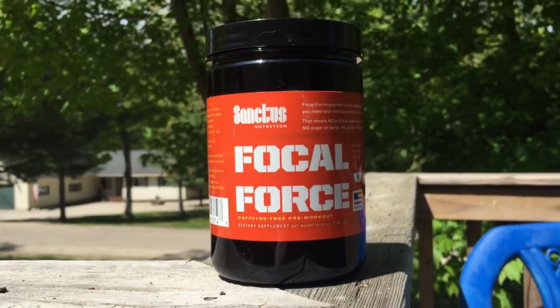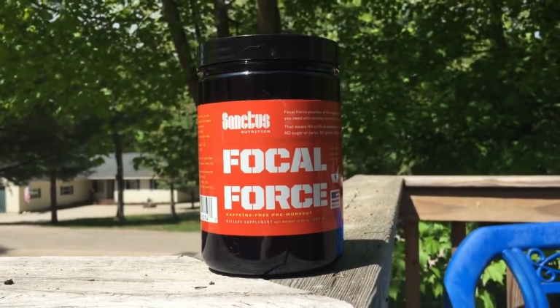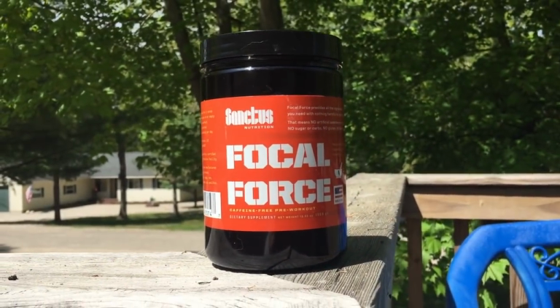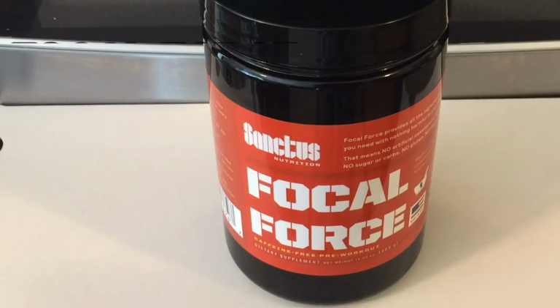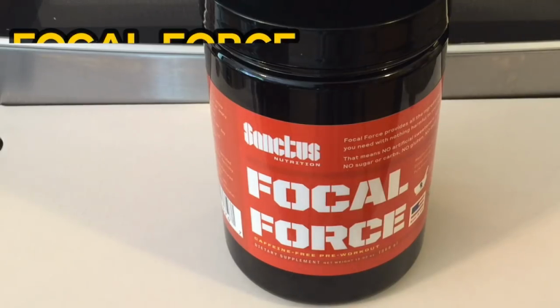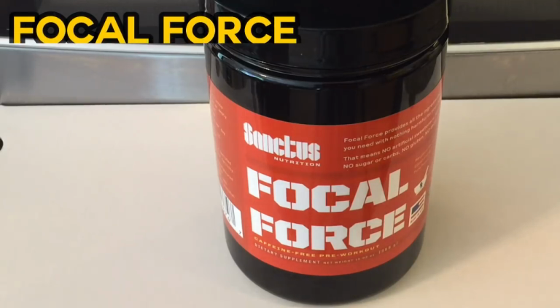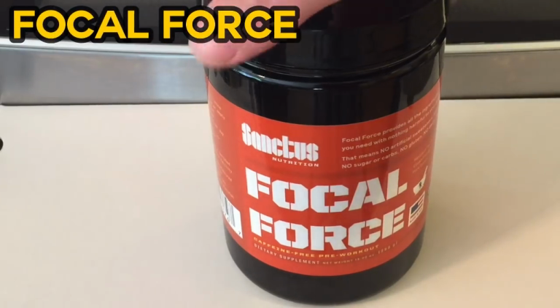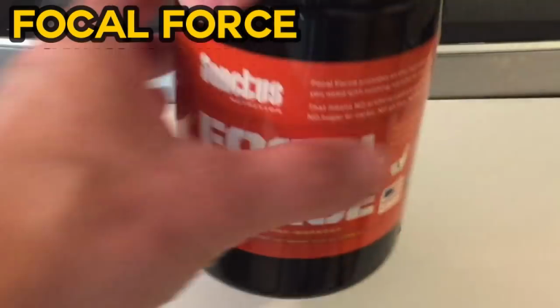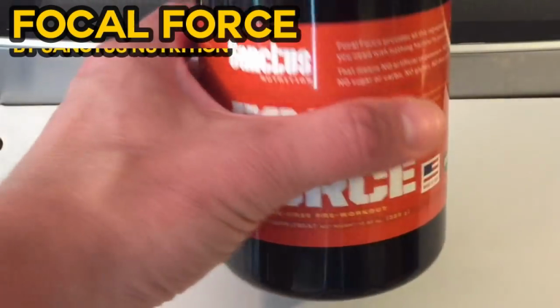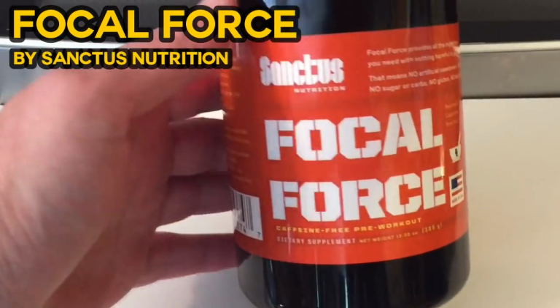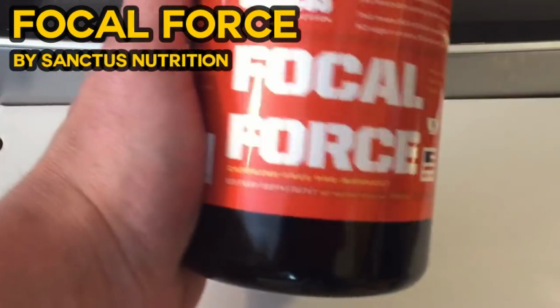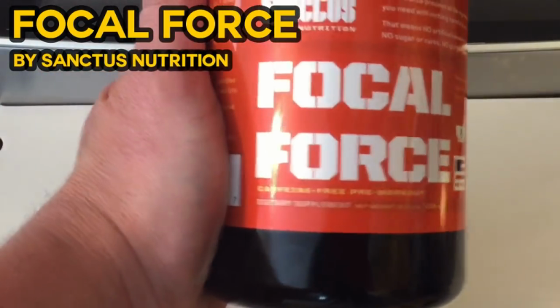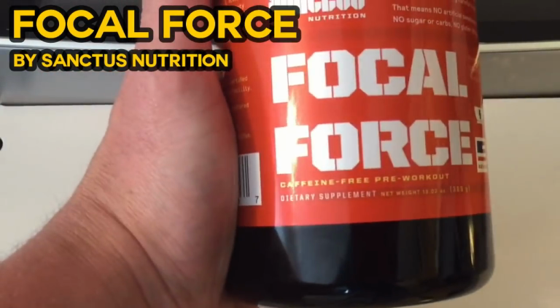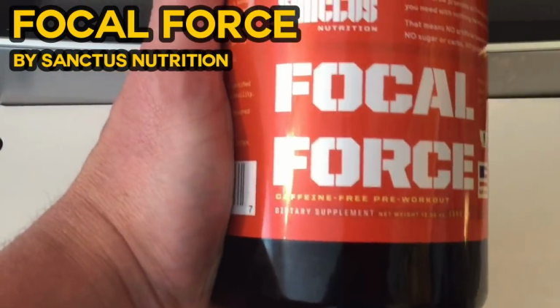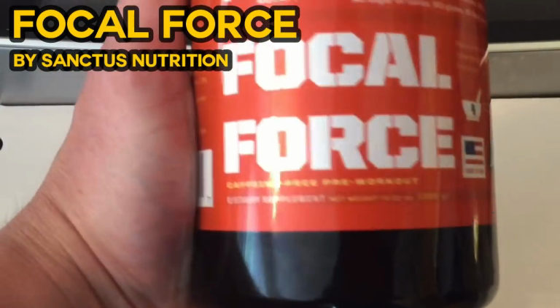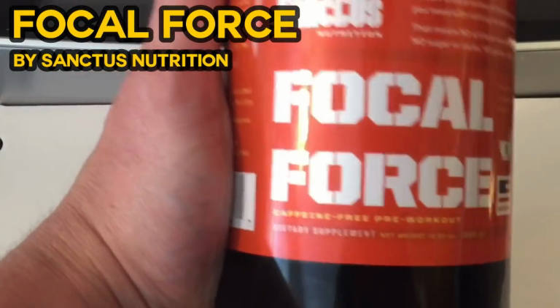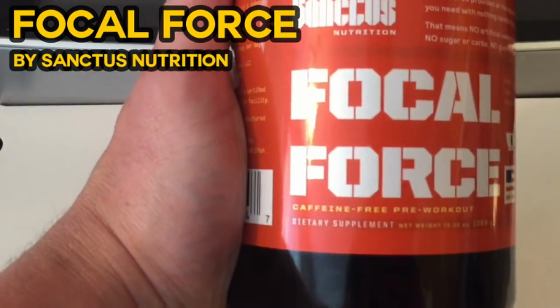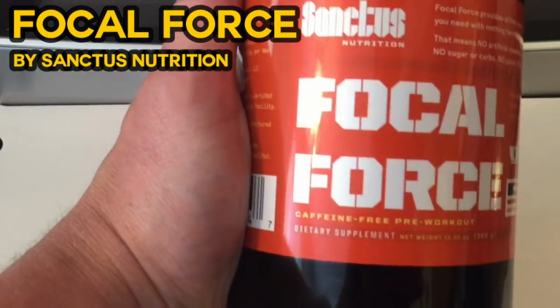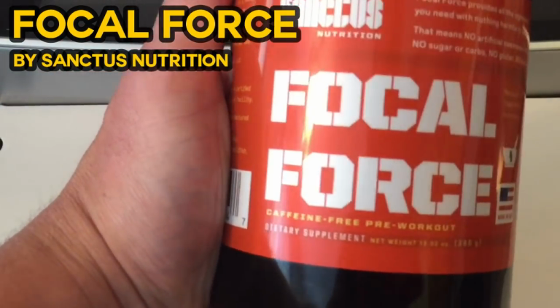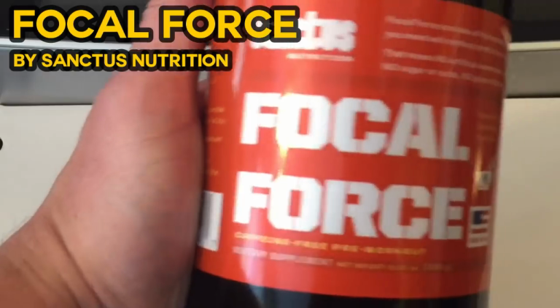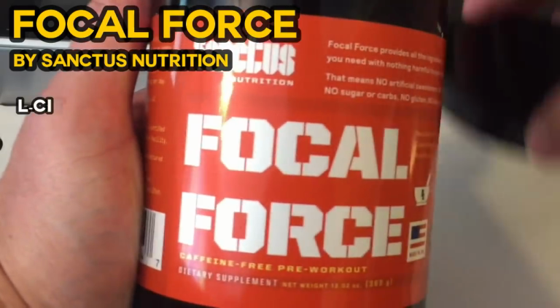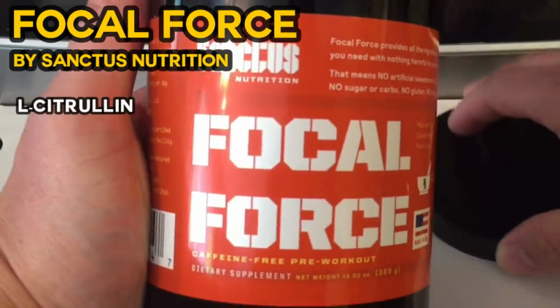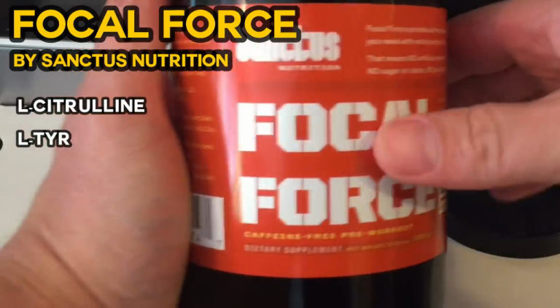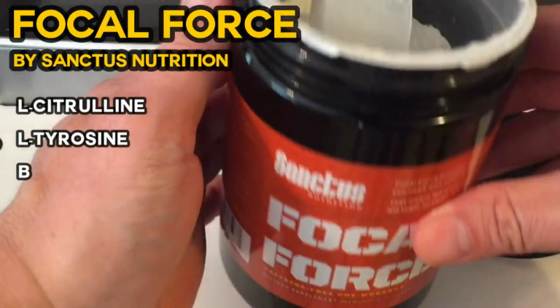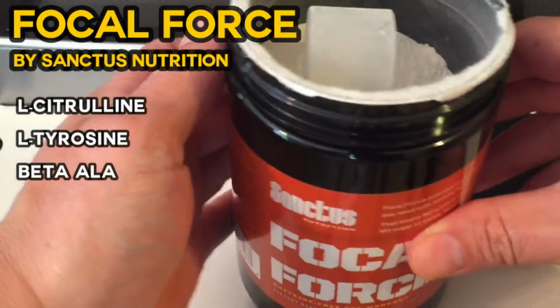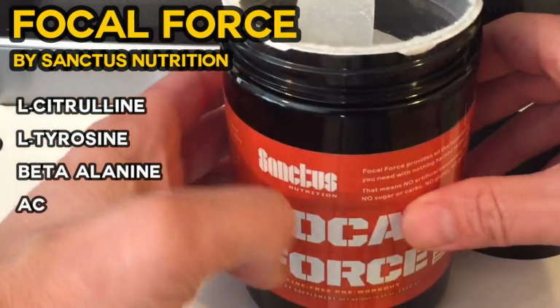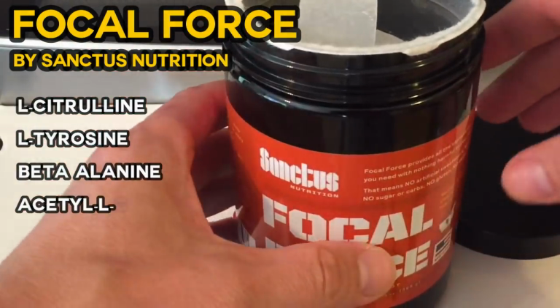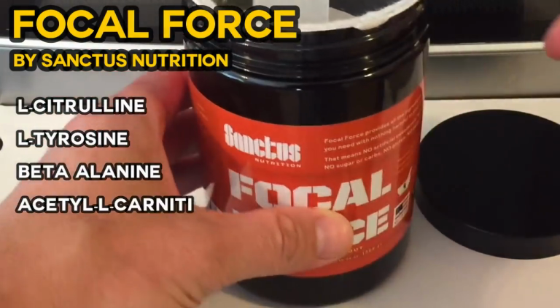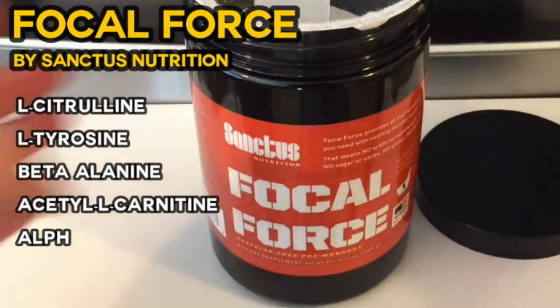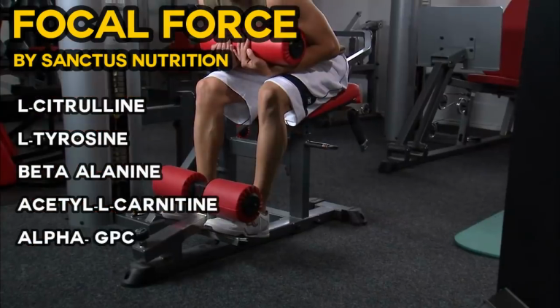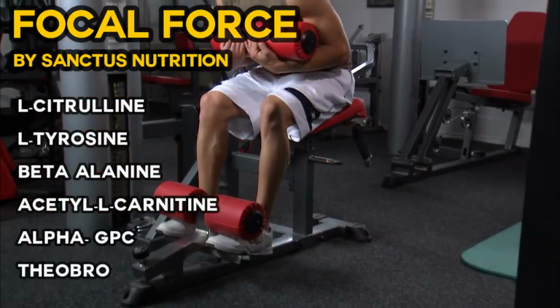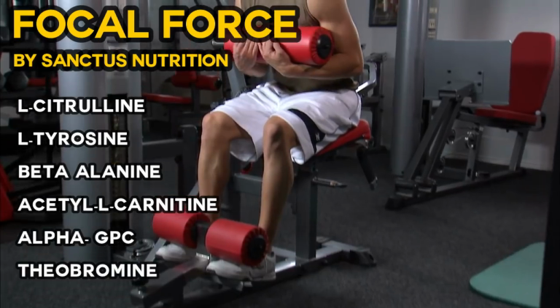It has 6,000 milligrams of L-citrulline for fast recovery and blood flow and pump, 4,000 milligrams of L-tyrosine to help with tension and fighting fatigue, and 3,000 milligrams of beta-alanine to extend your workouts.